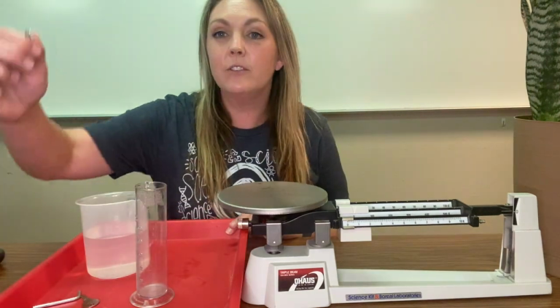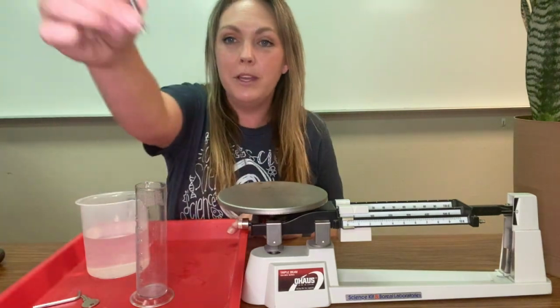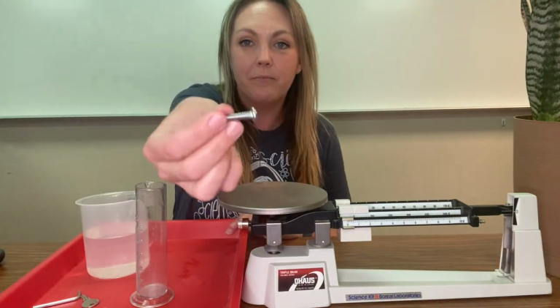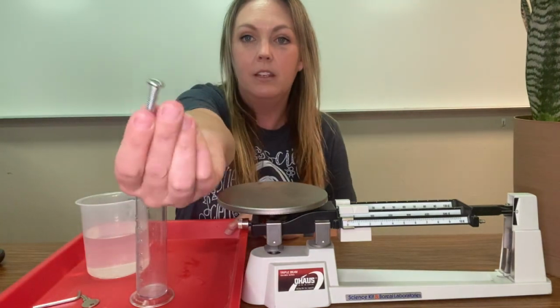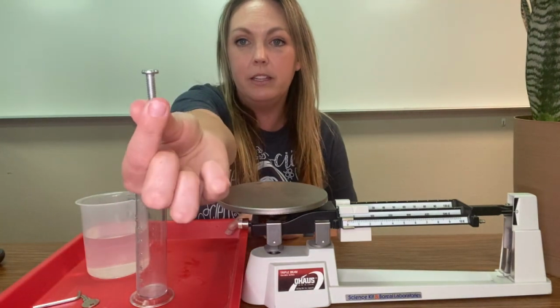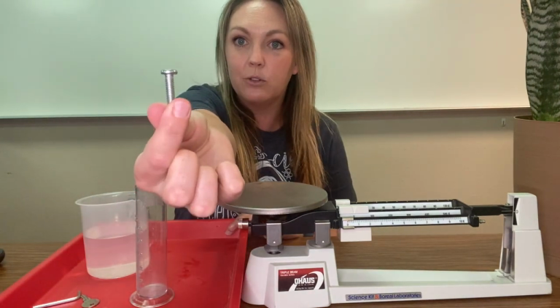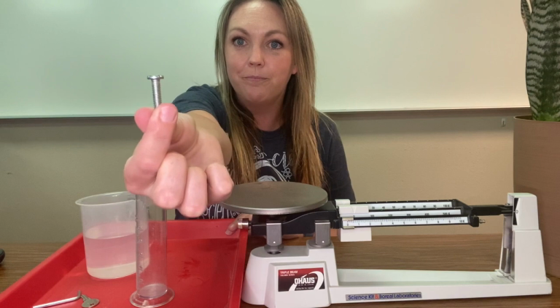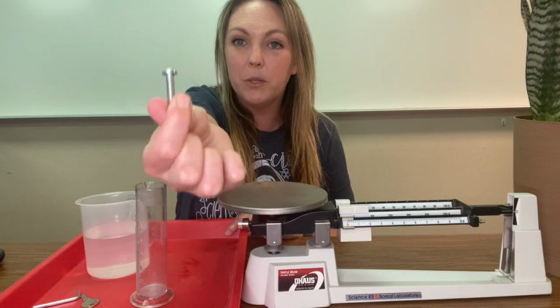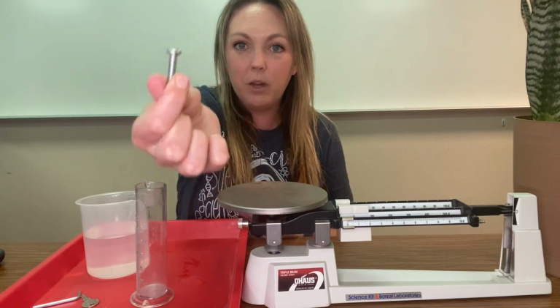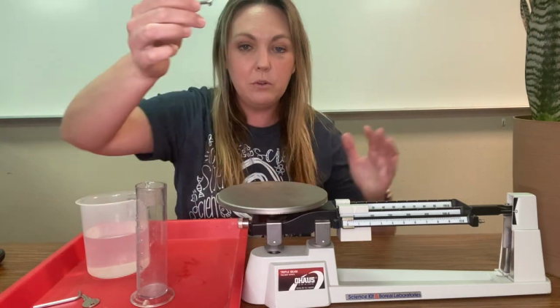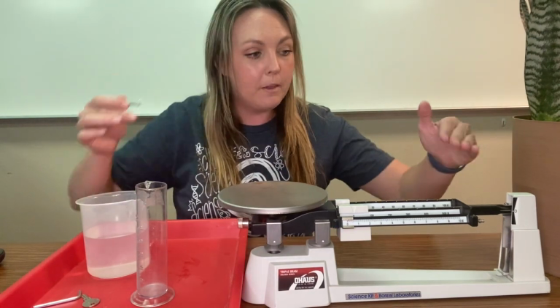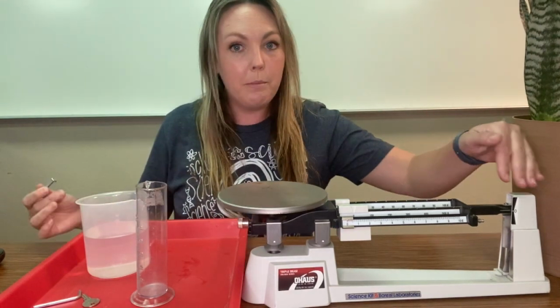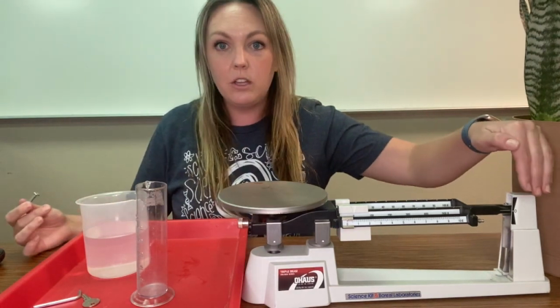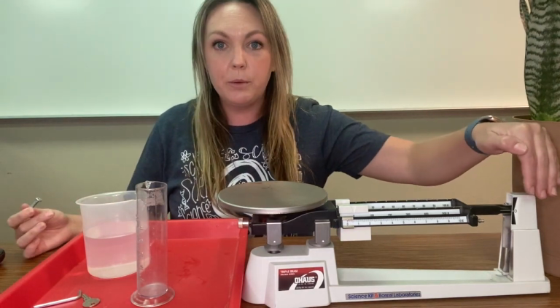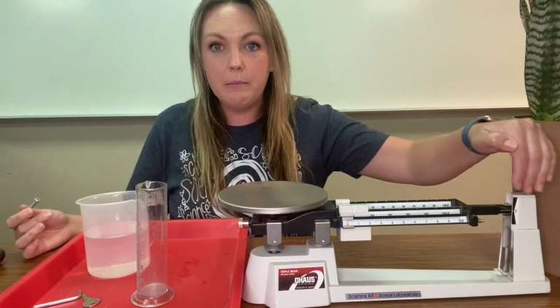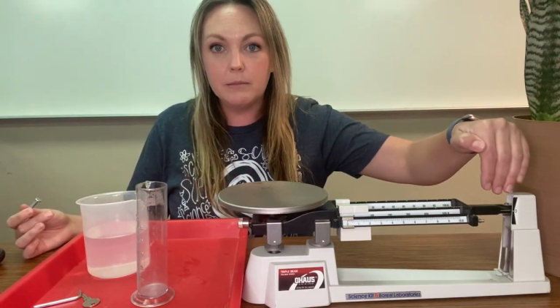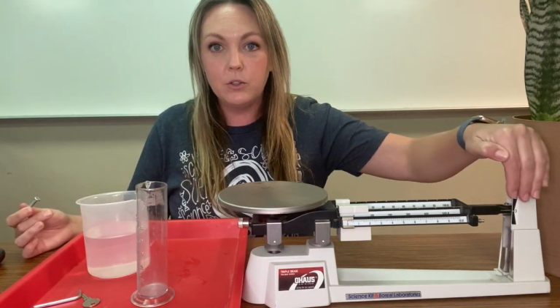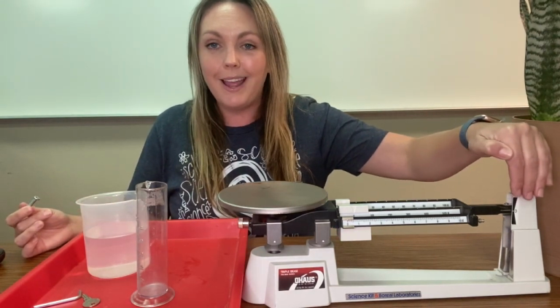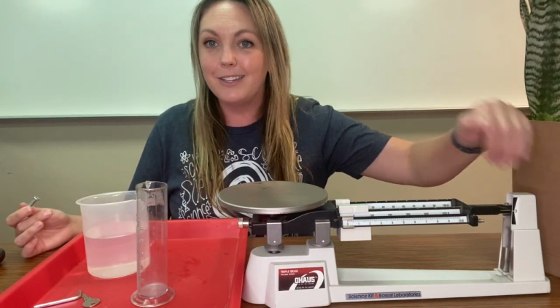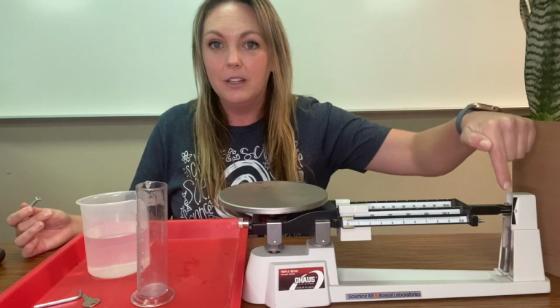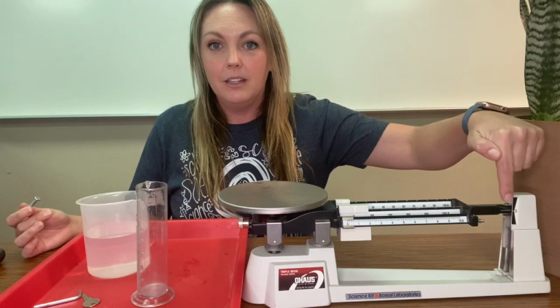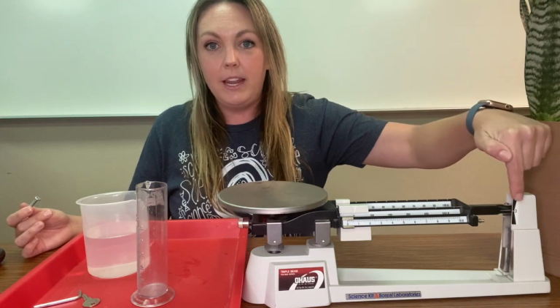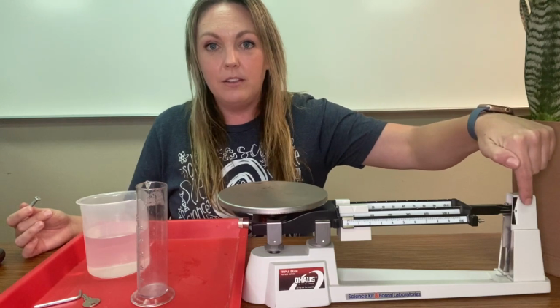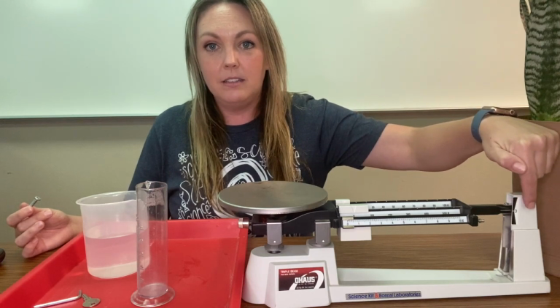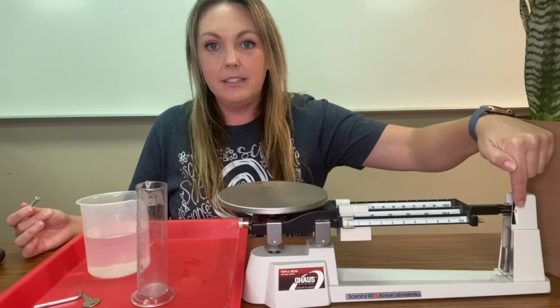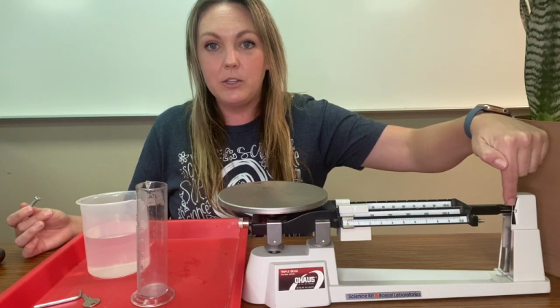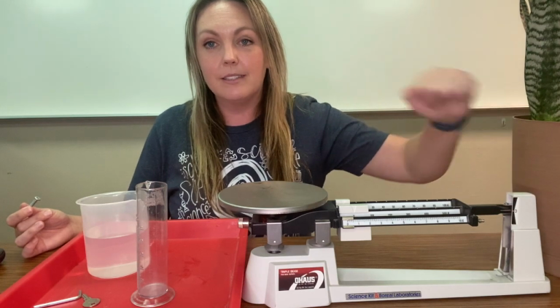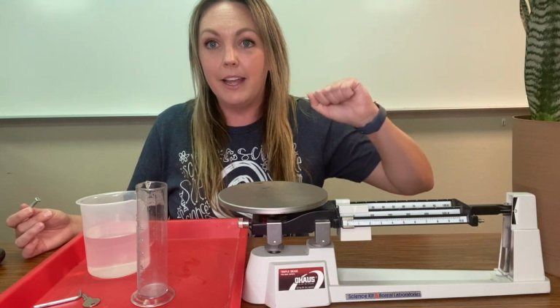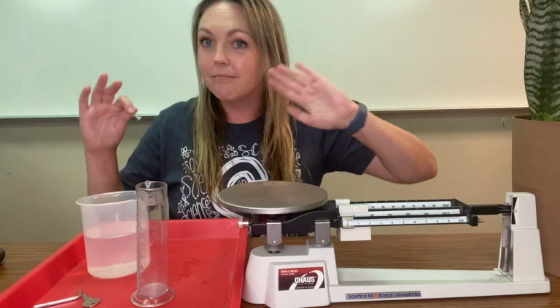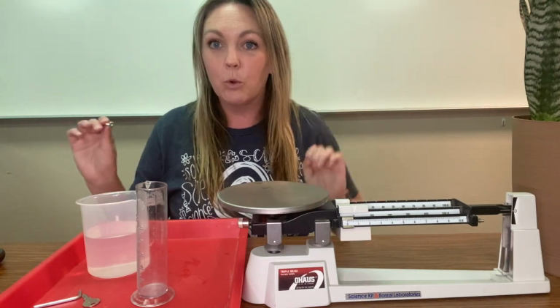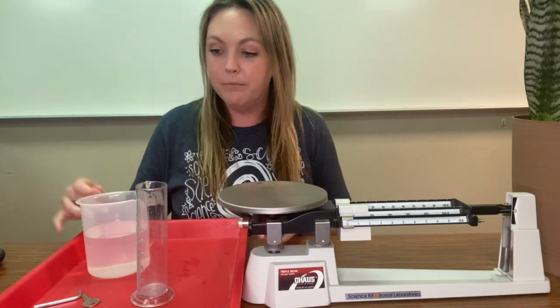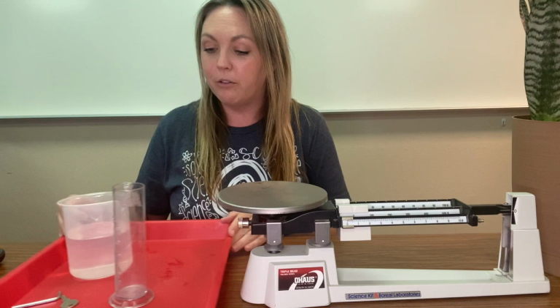First one is a screw. What you want to do is make sure that your triple beam balance measures out at zero. Right here, this little line is going to match up with this little line. We're good — it's perfect.